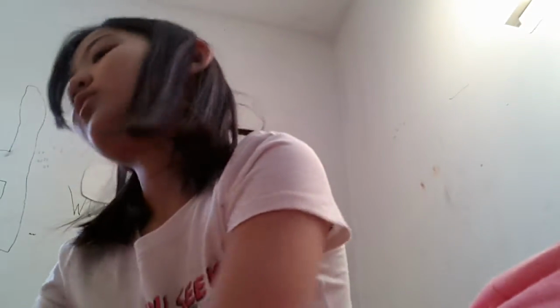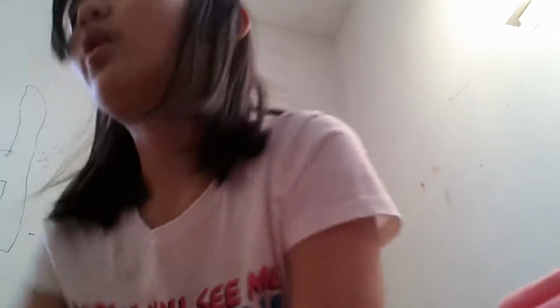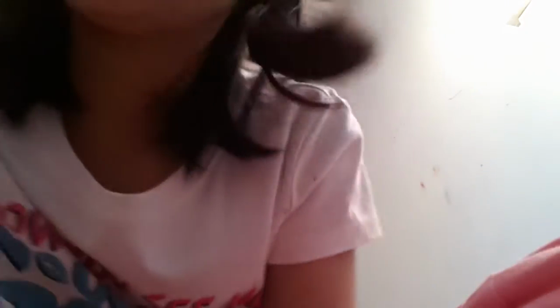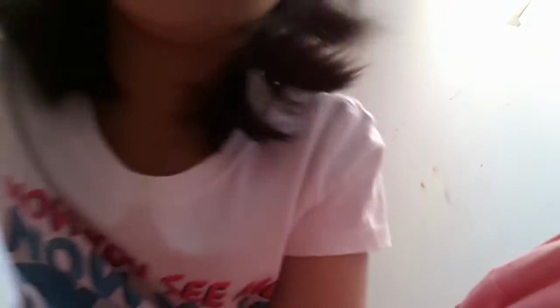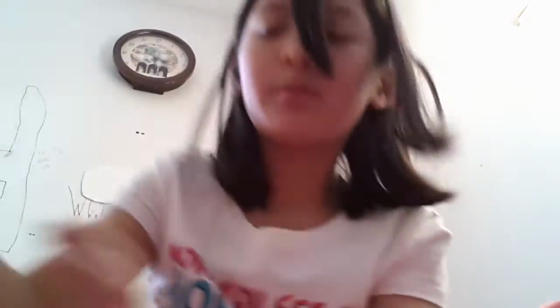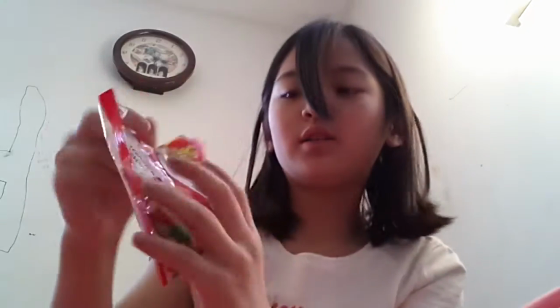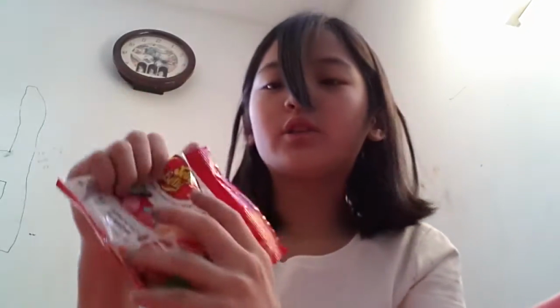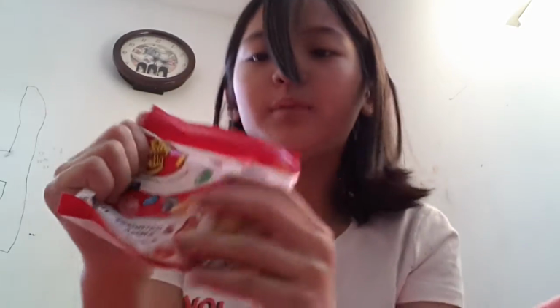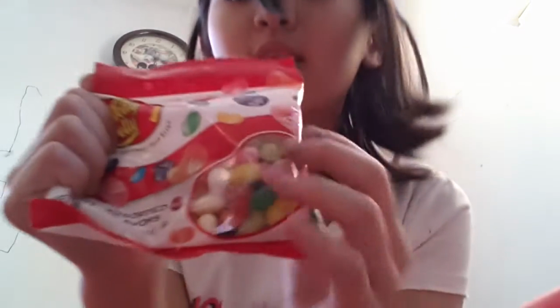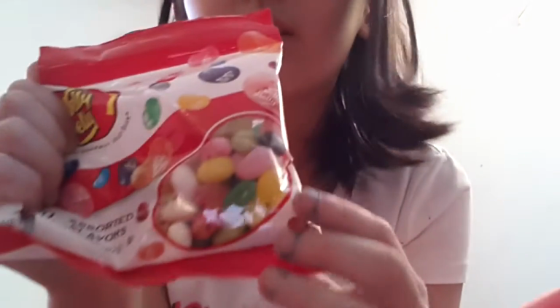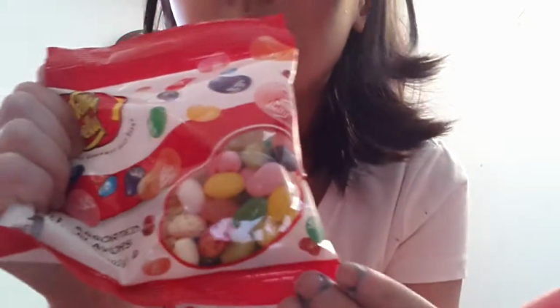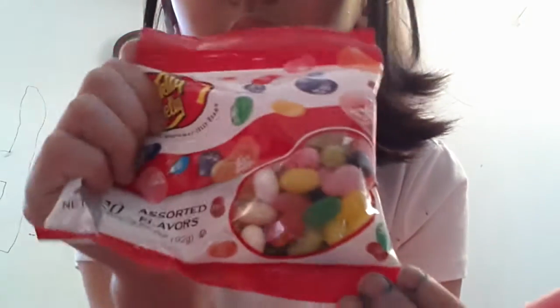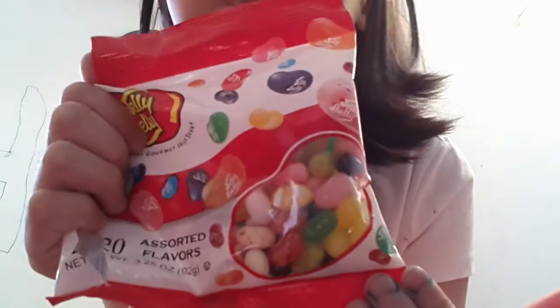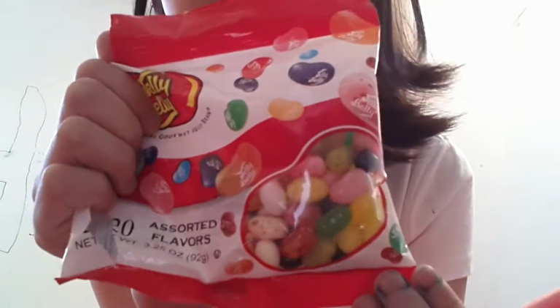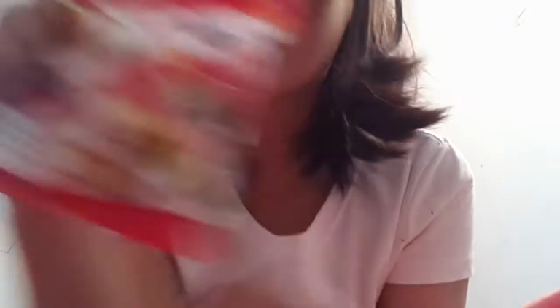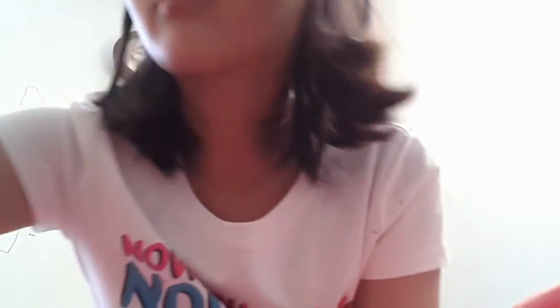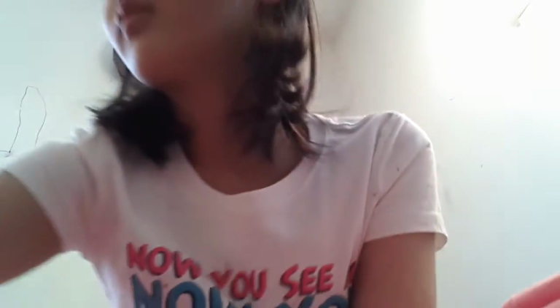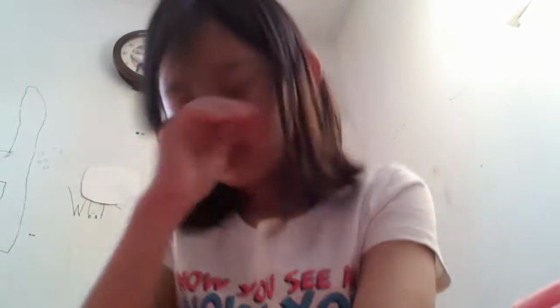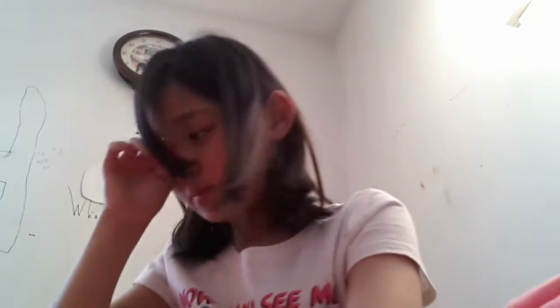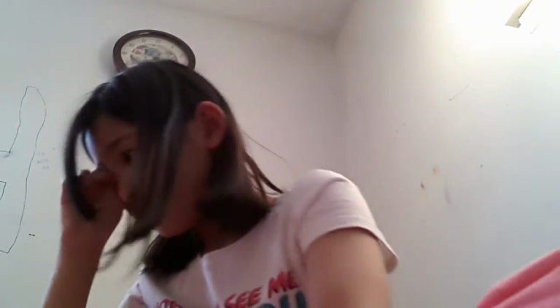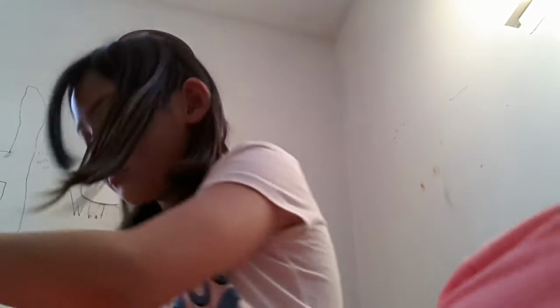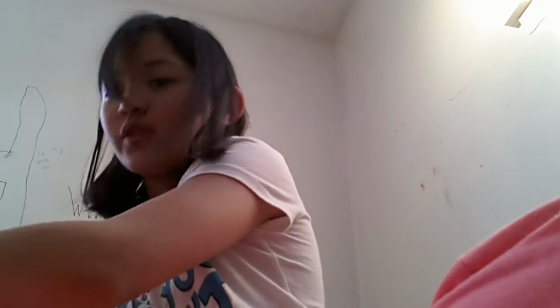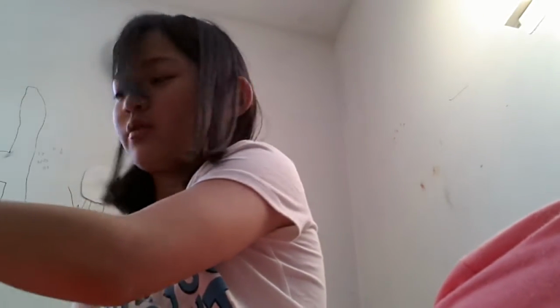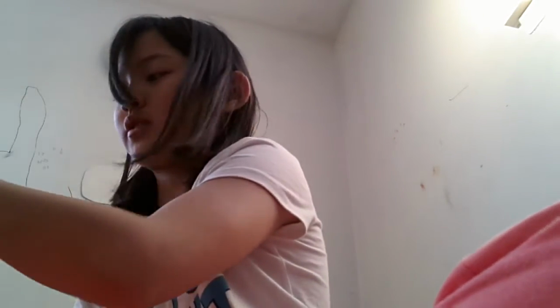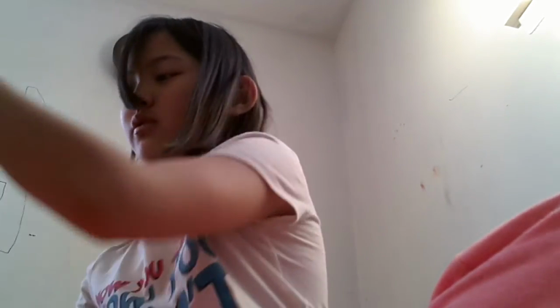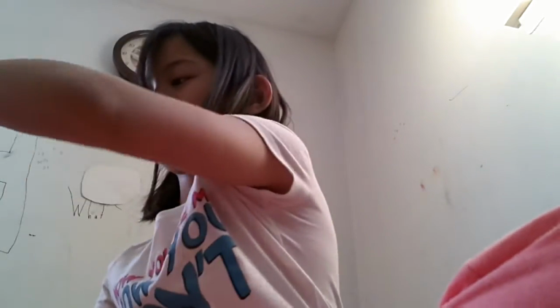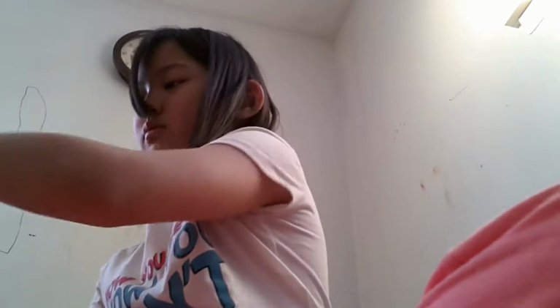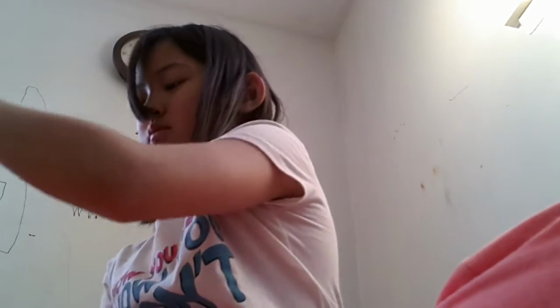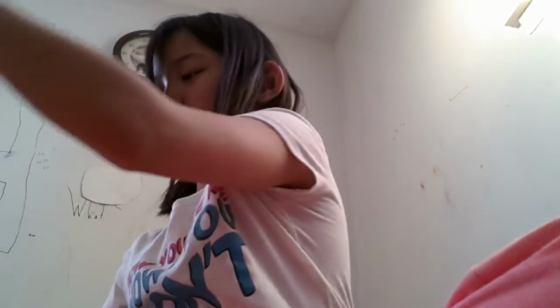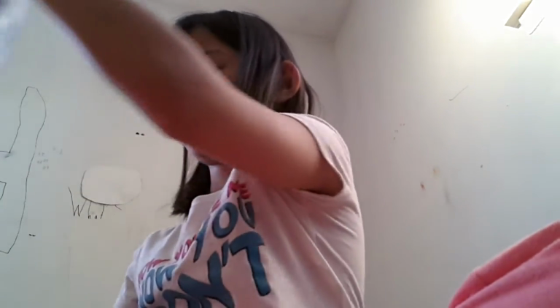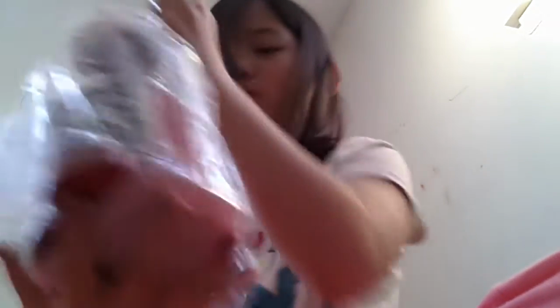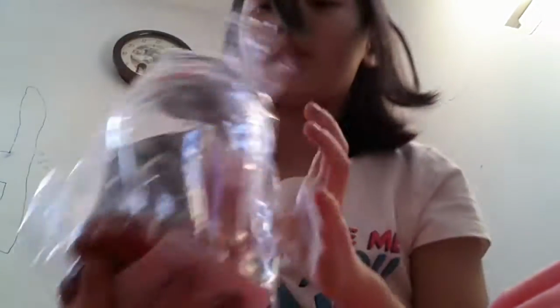So I already opened it, but the jelly beans it came like this. The actual packaging is like this.